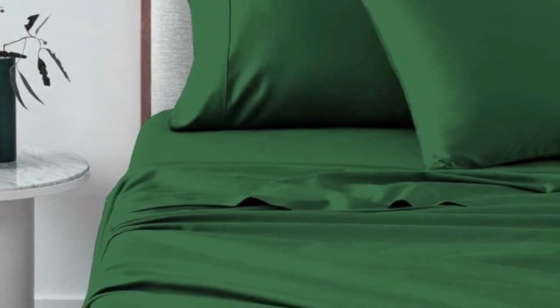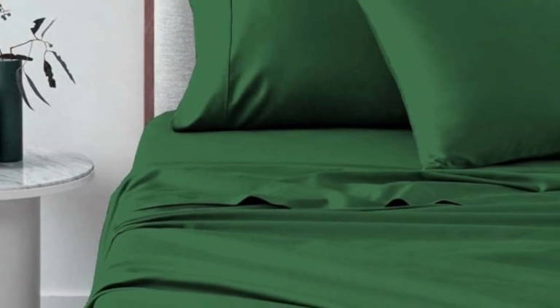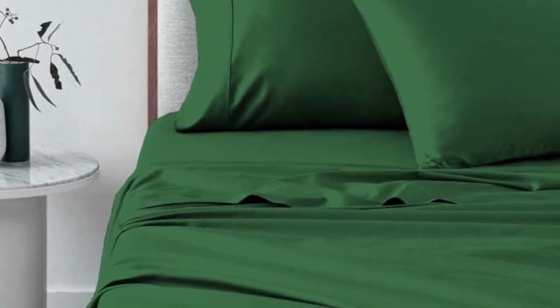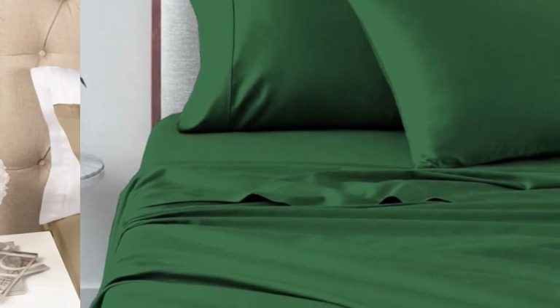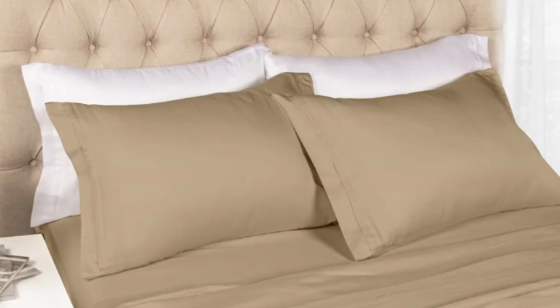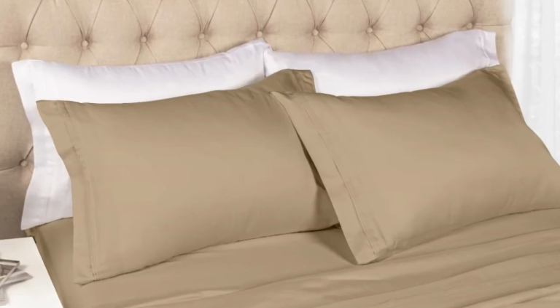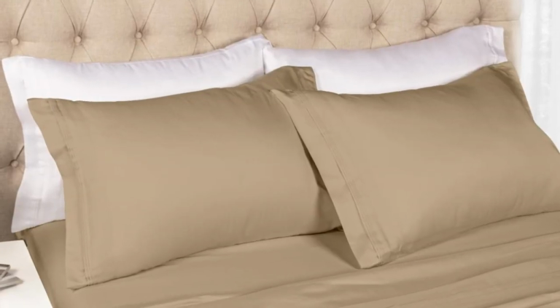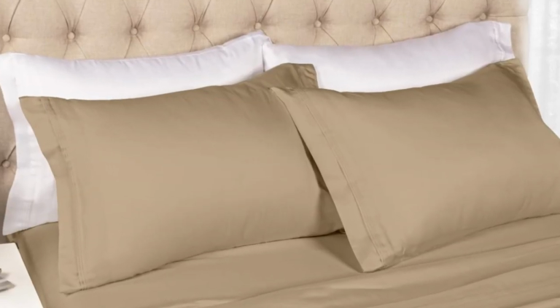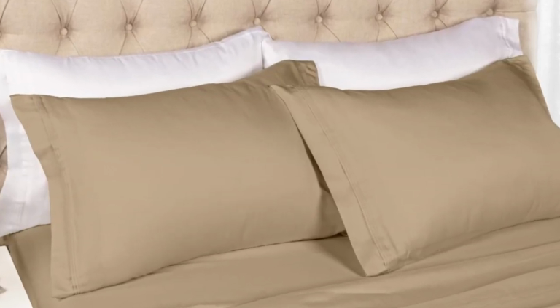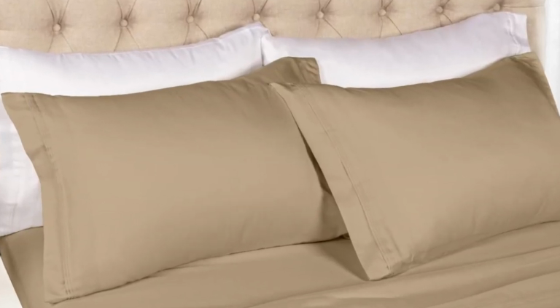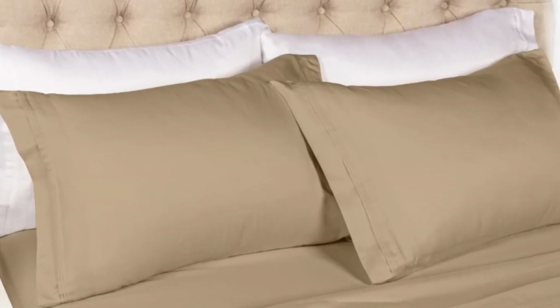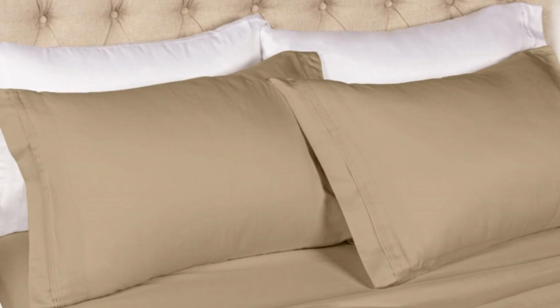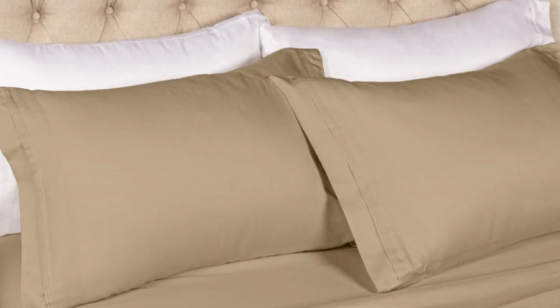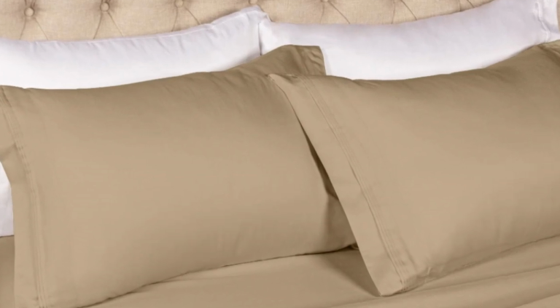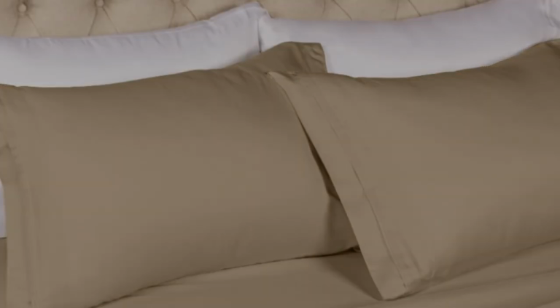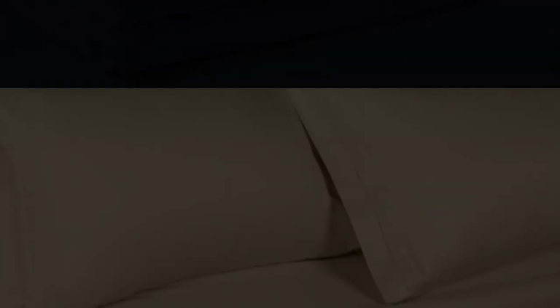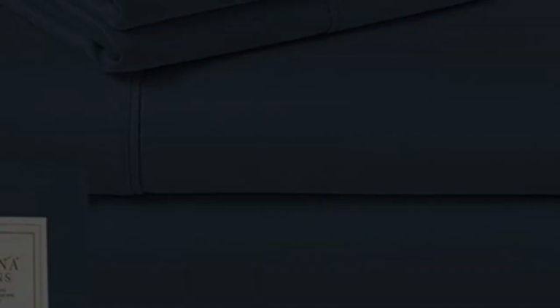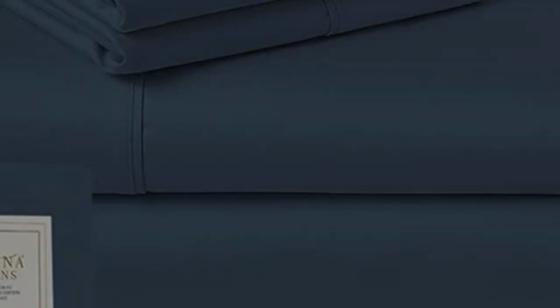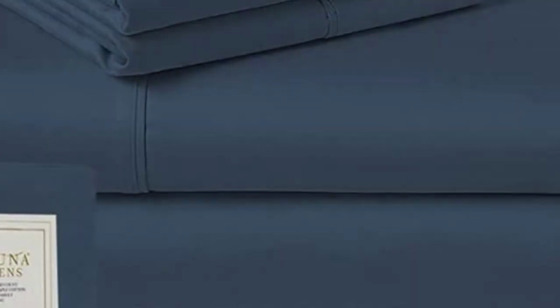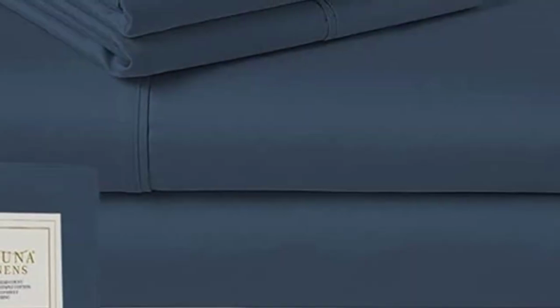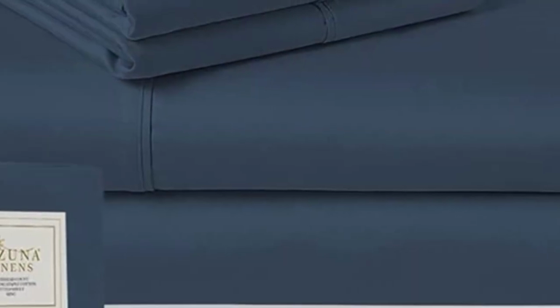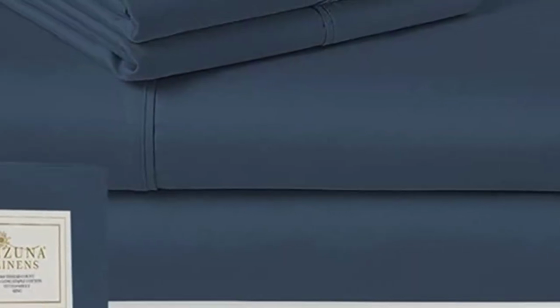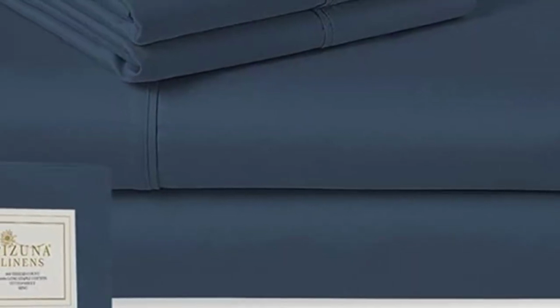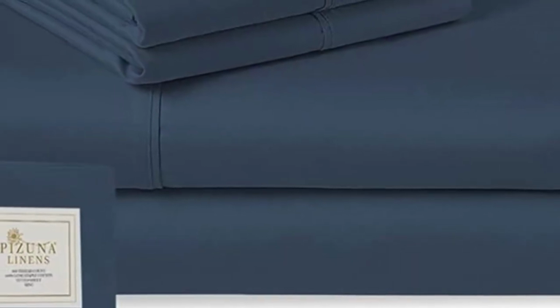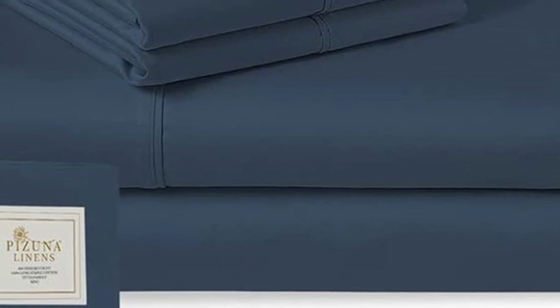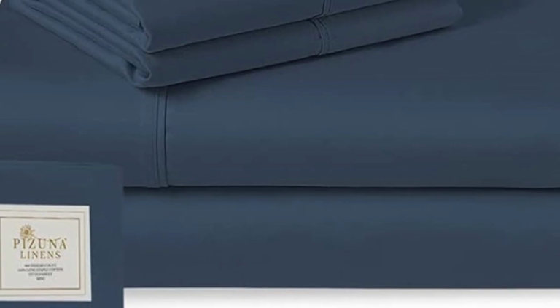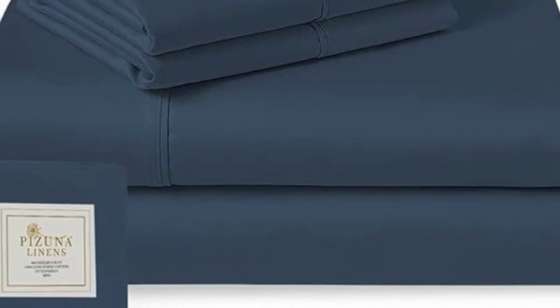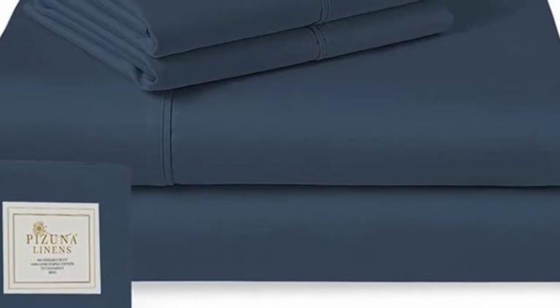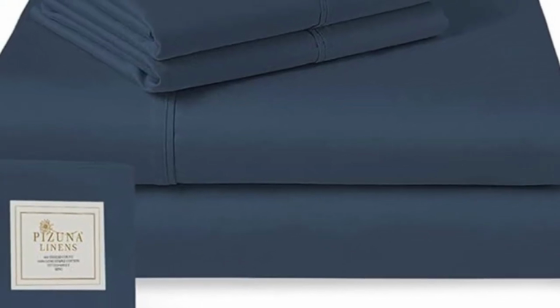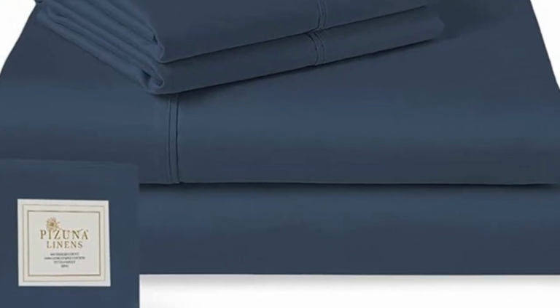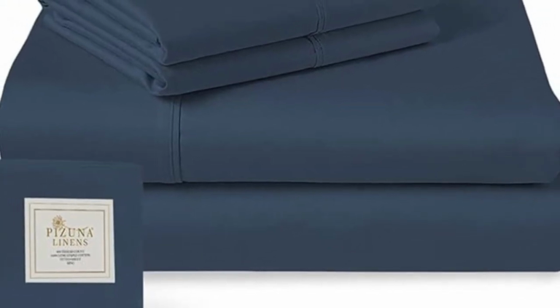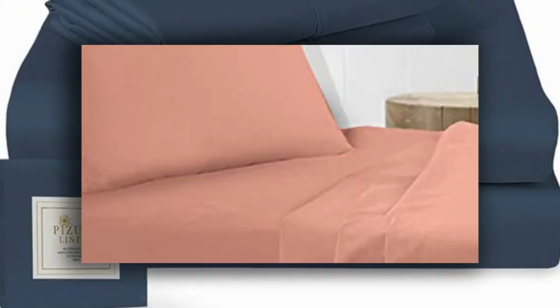What we love about the Pizuna Classic Sheets: Pizuna's dedication to offering high-quality sheets at an affordable price cannot be overlooked. It can be nice to splurge, but a set of good sheets at an affordable price is a win.